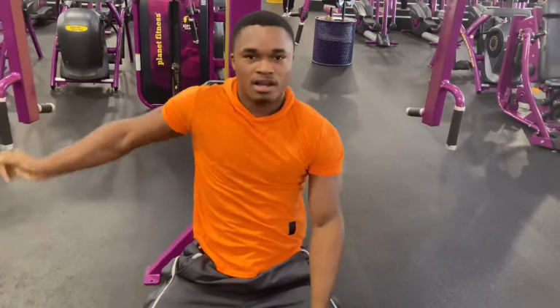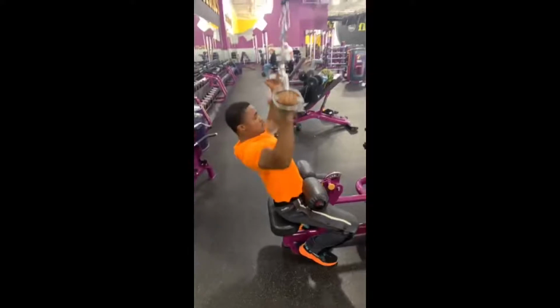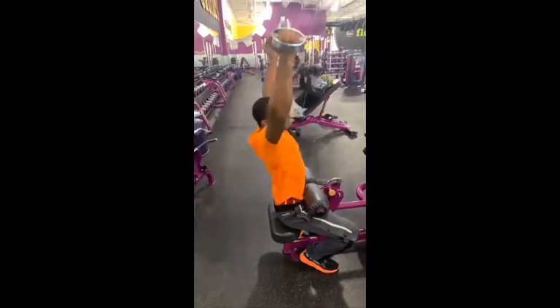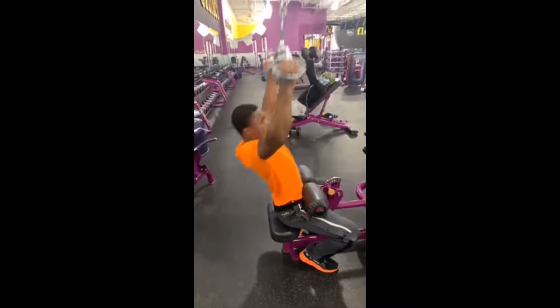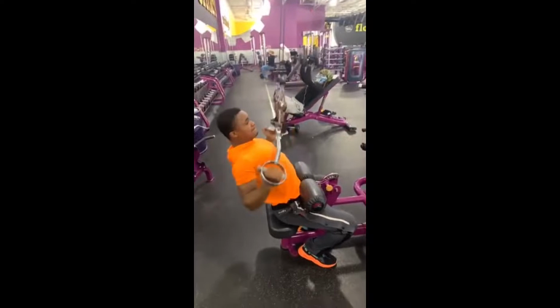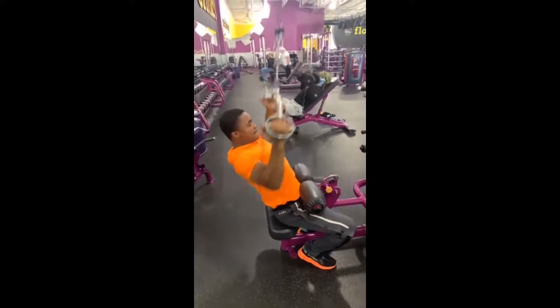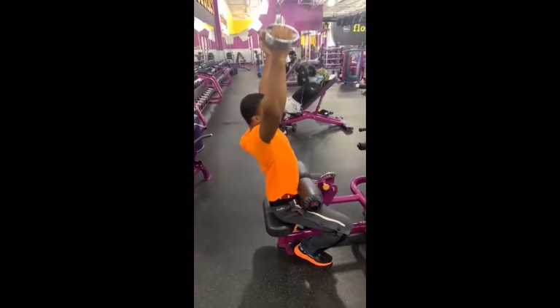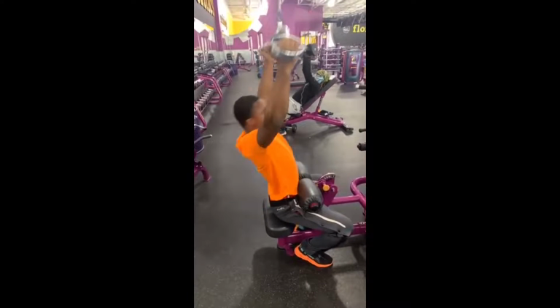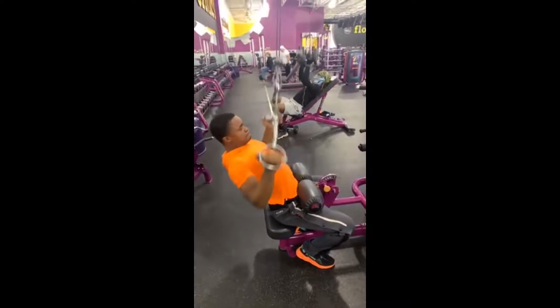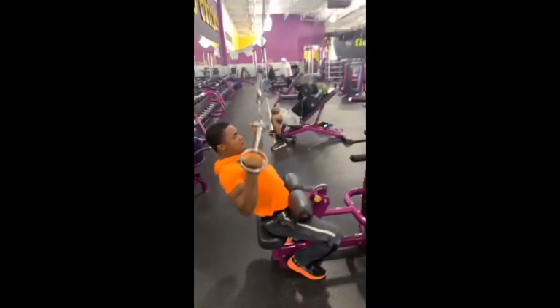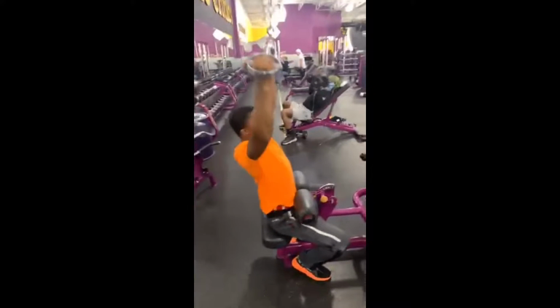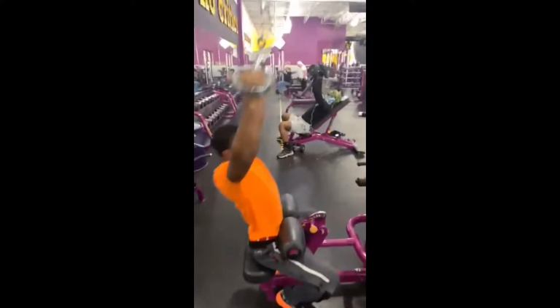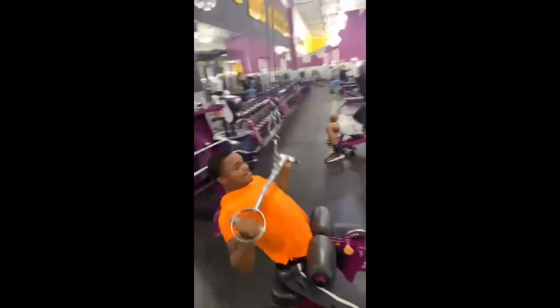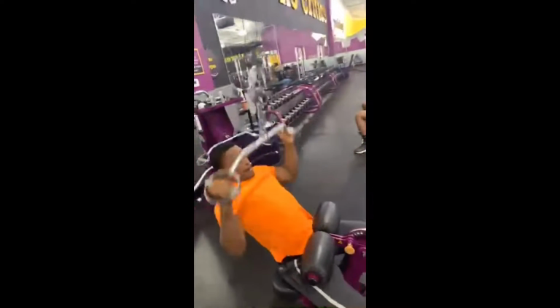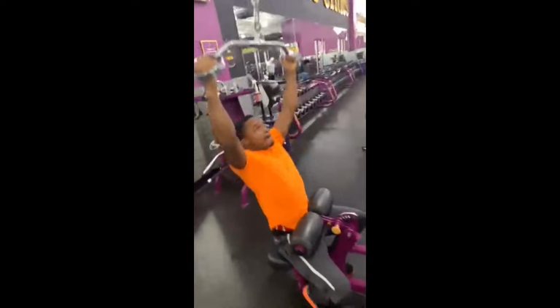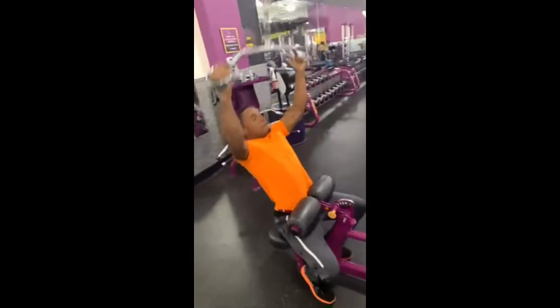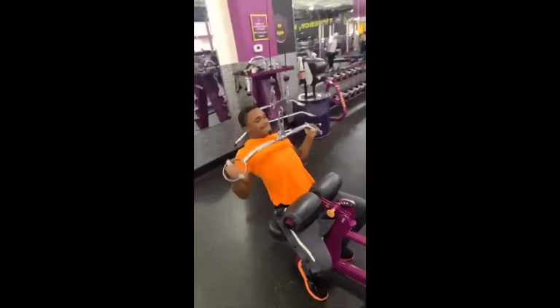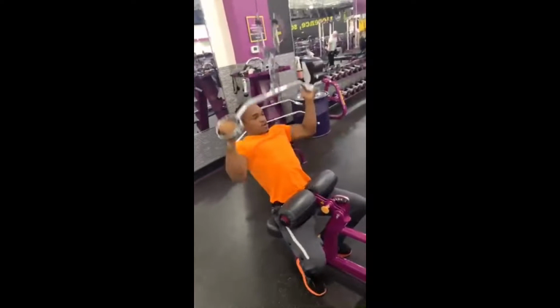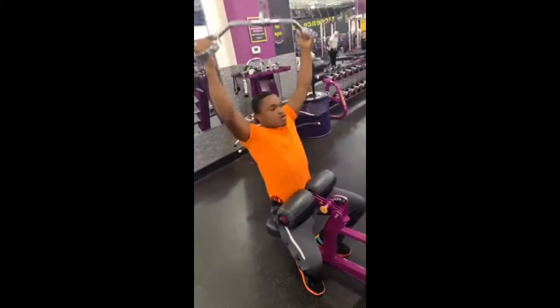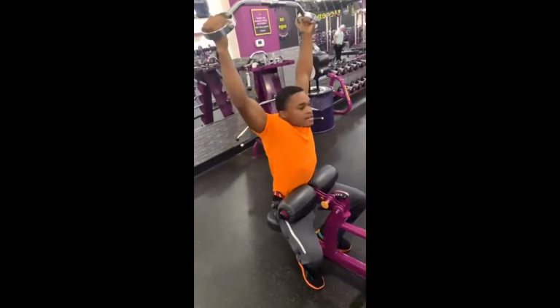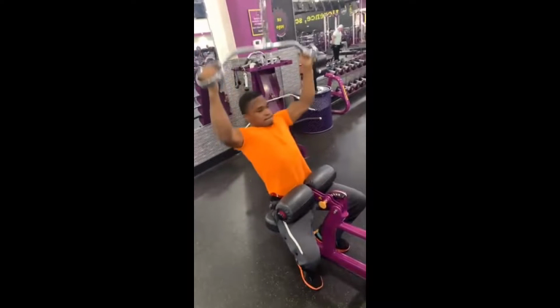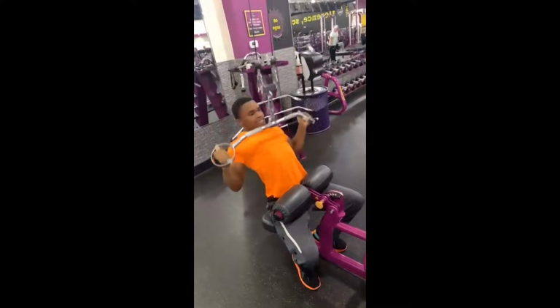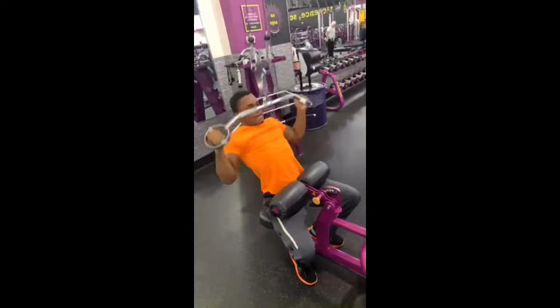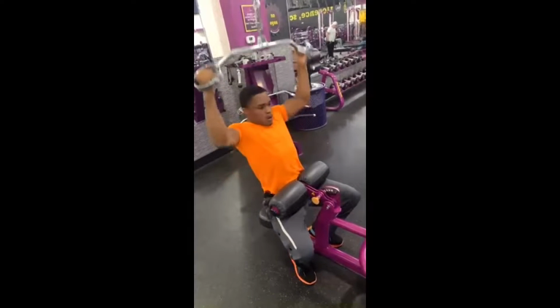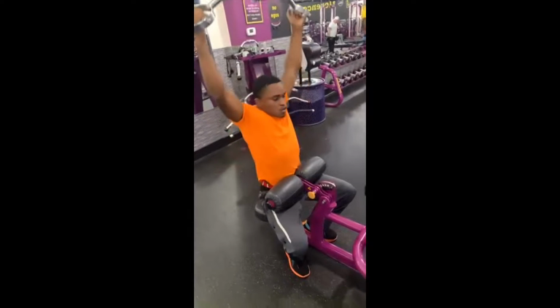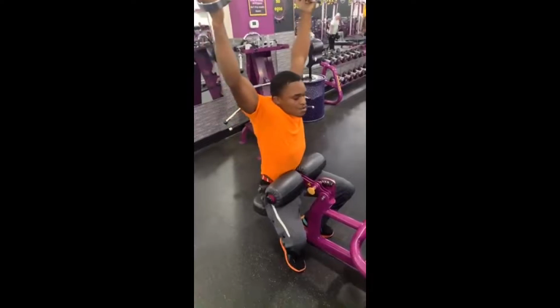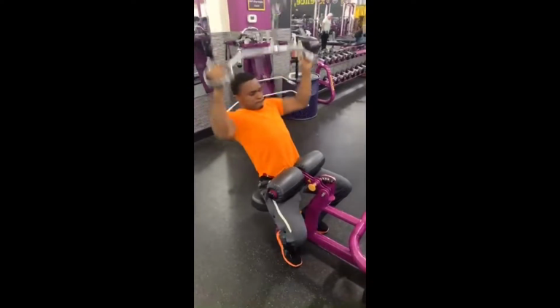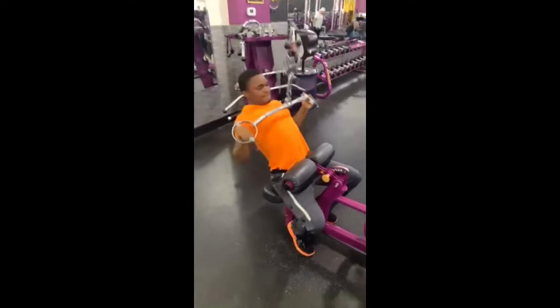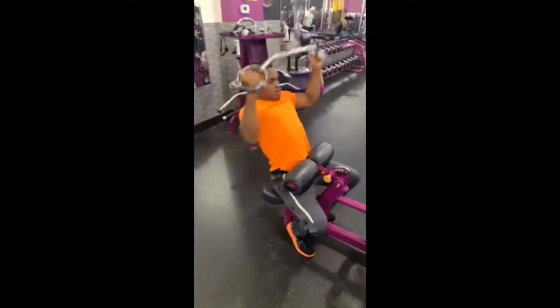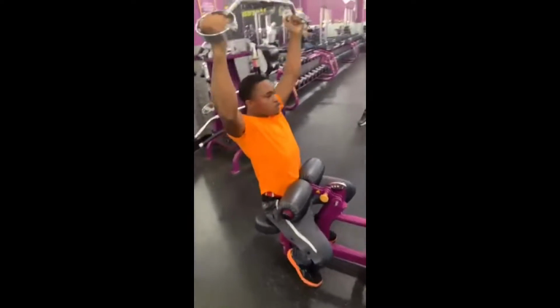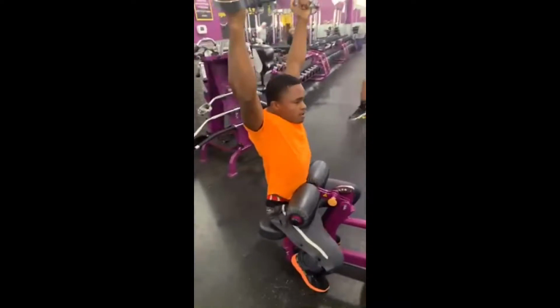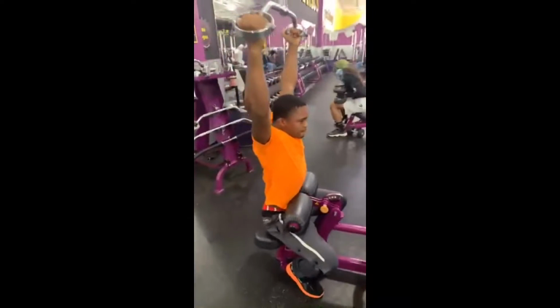This right here is the lat pulldown, but with this certain kind of equipment — this certain kind of hook on right here. I'm reaching all the way up and pulling down with my back, pulling down with my lat right there.